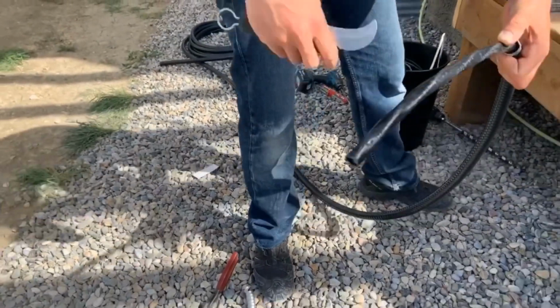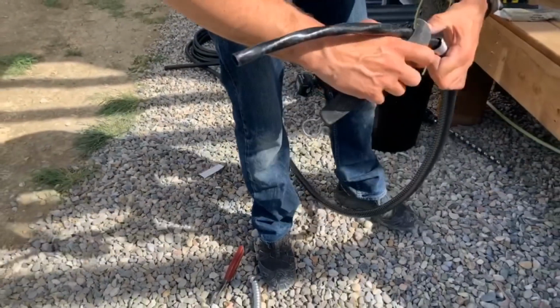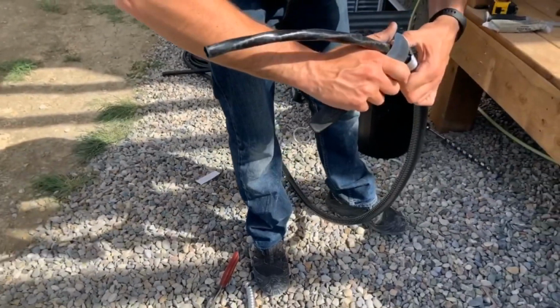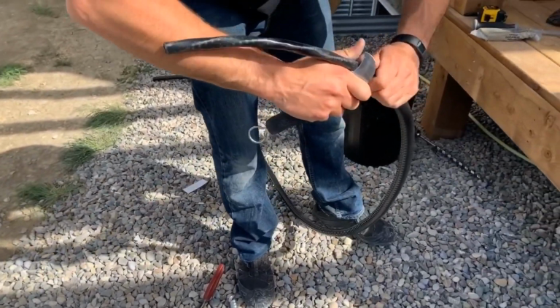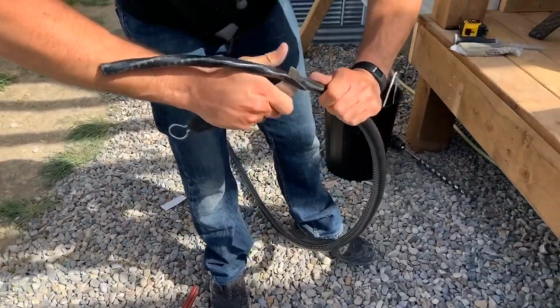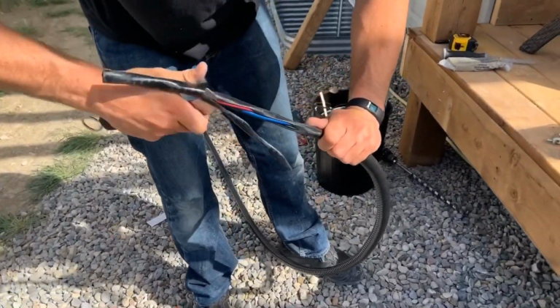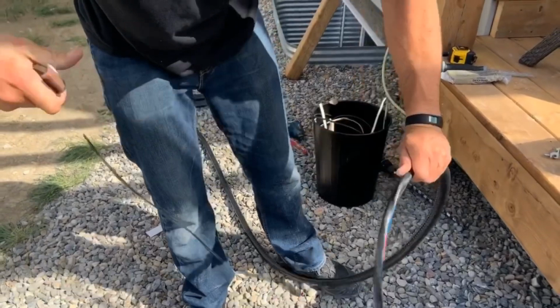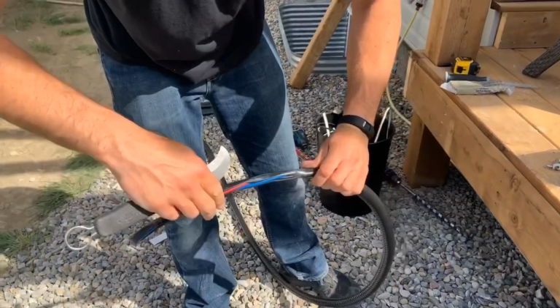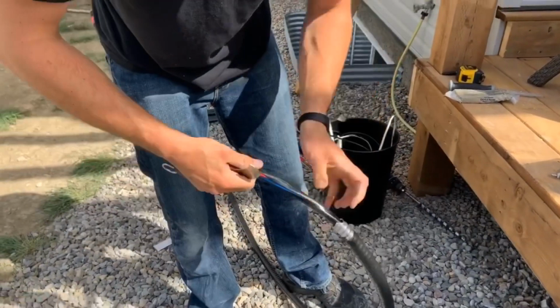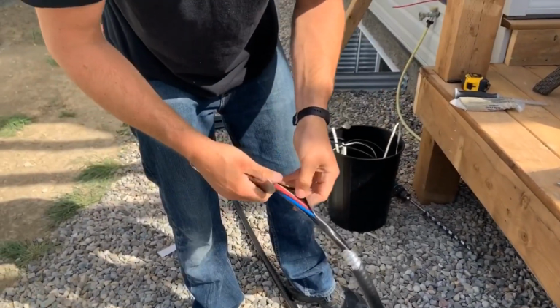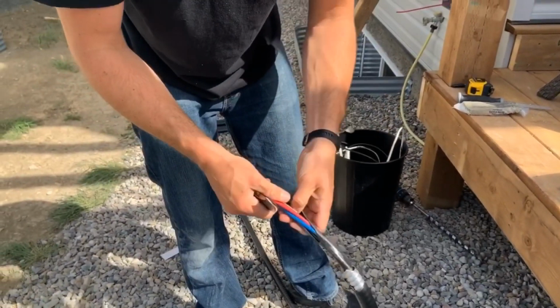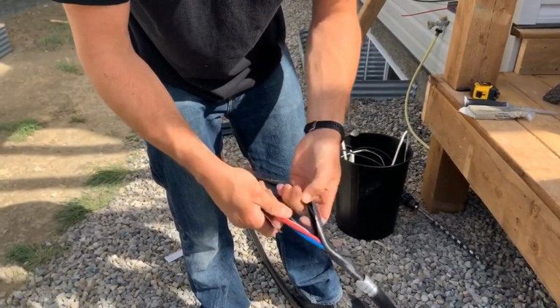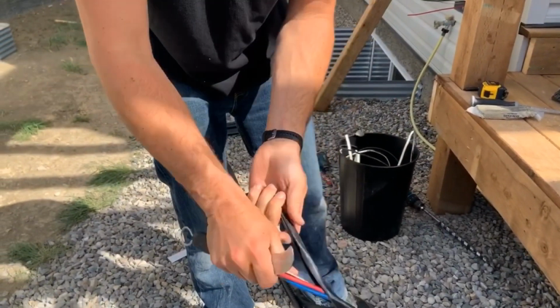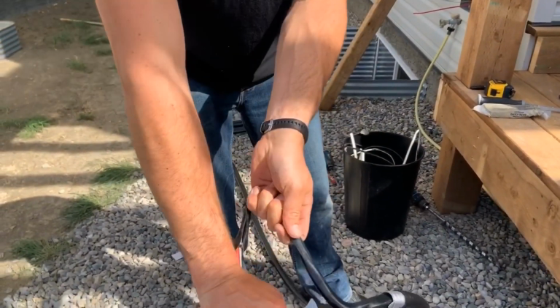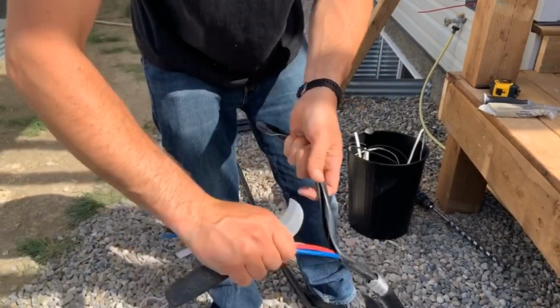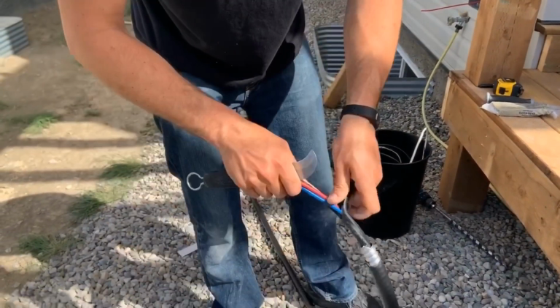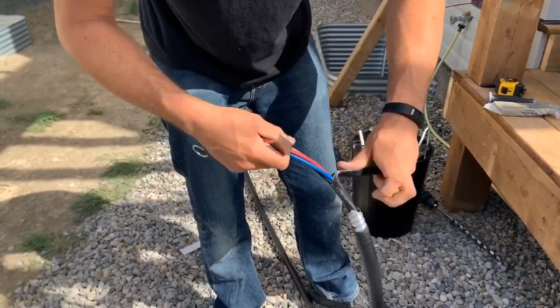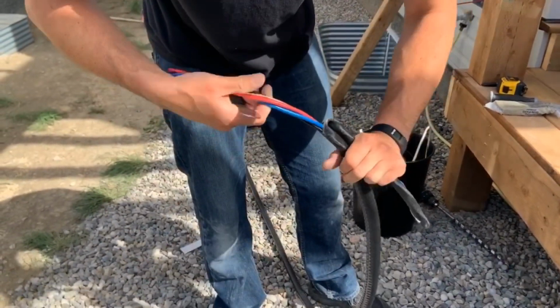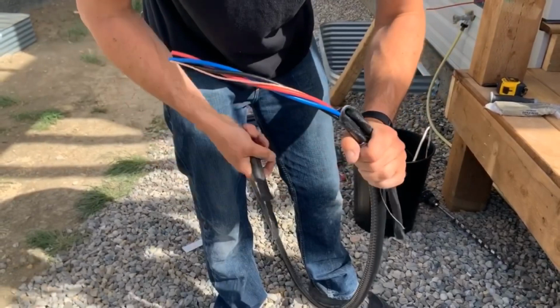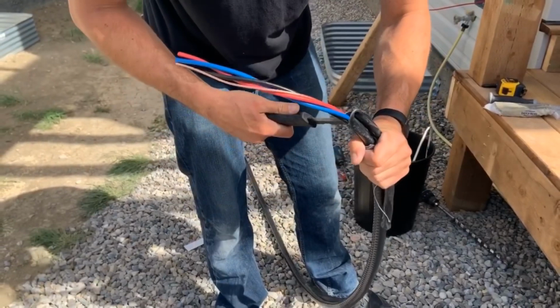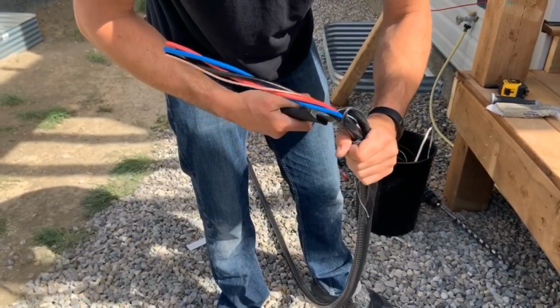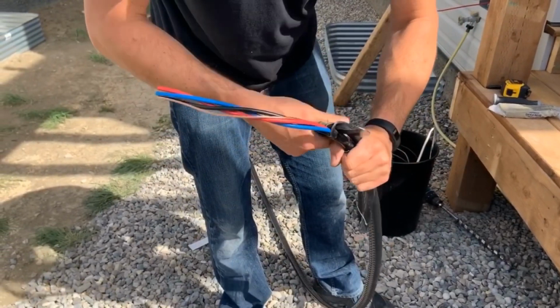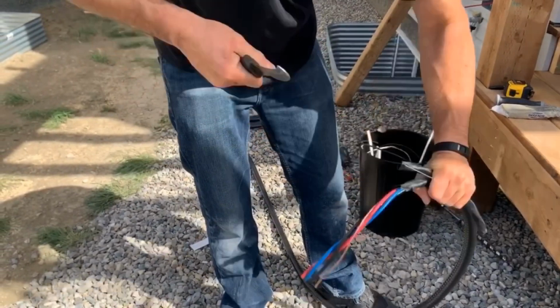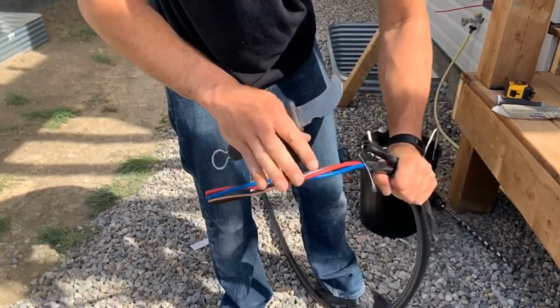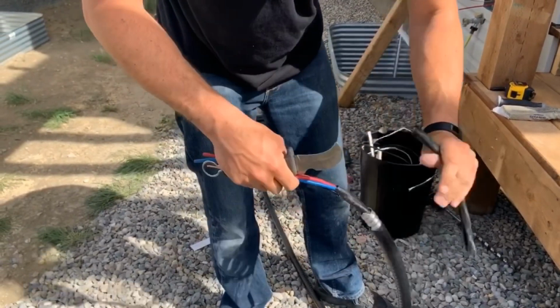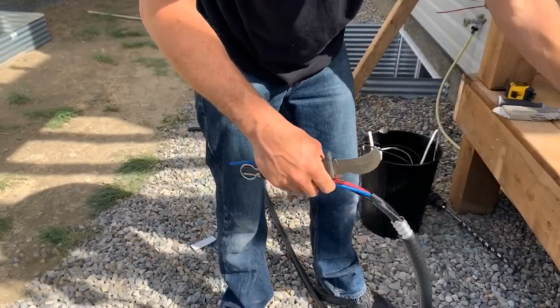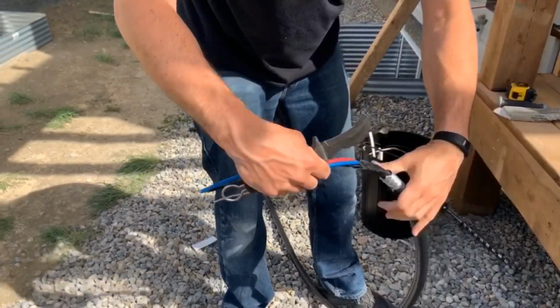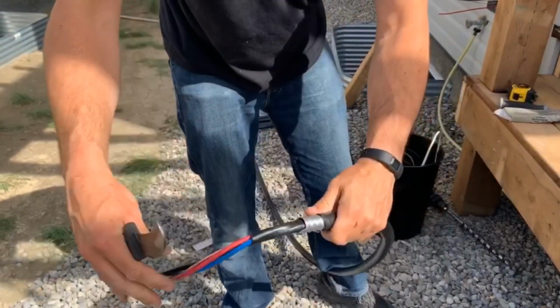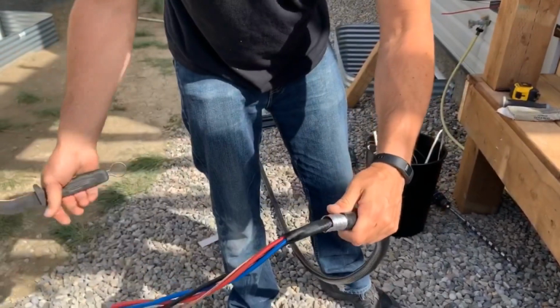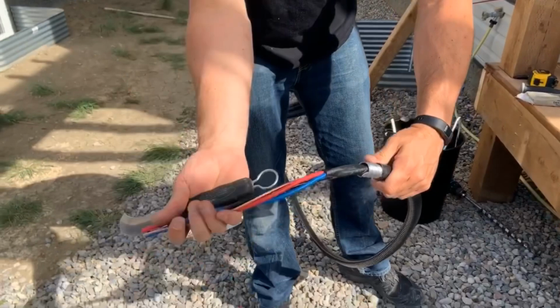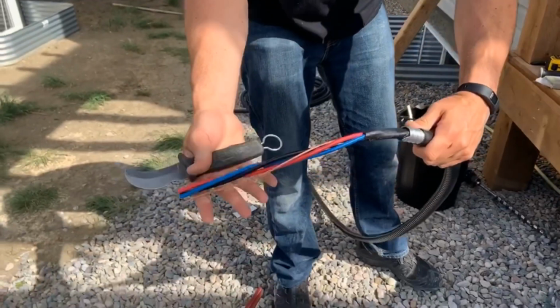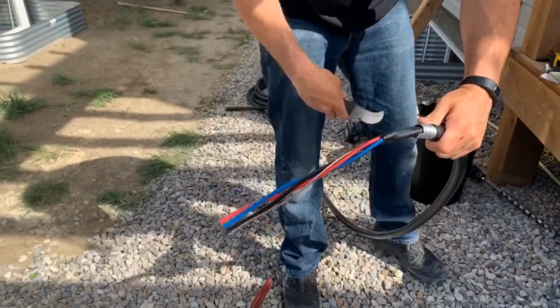Then we can strip this. Be careful with this because now we have our RW90 wire inside of here. Alright, and that's how it is — she's ready to go.